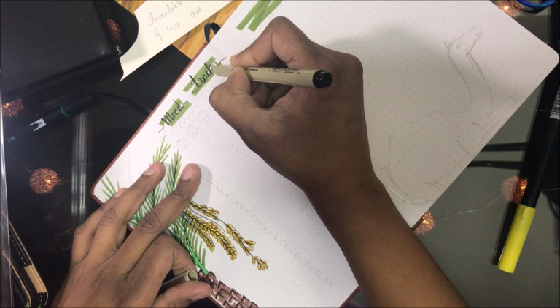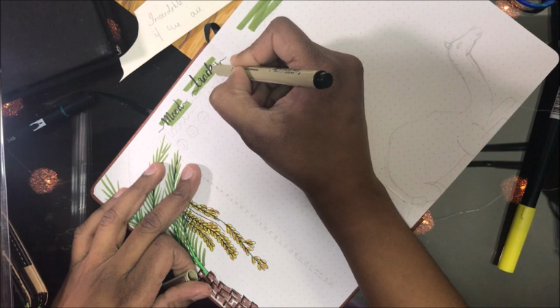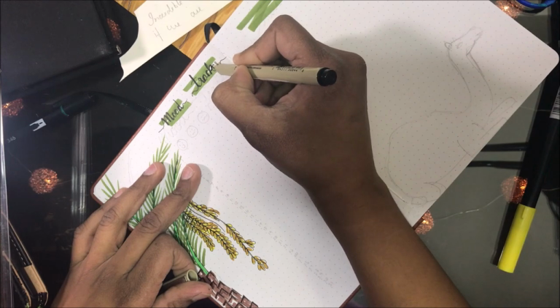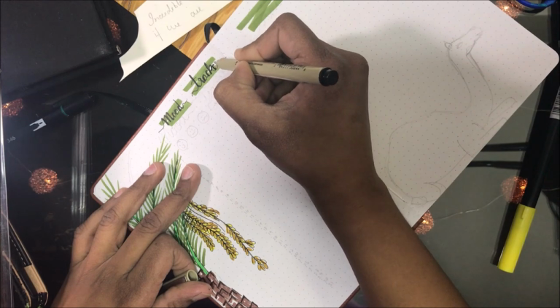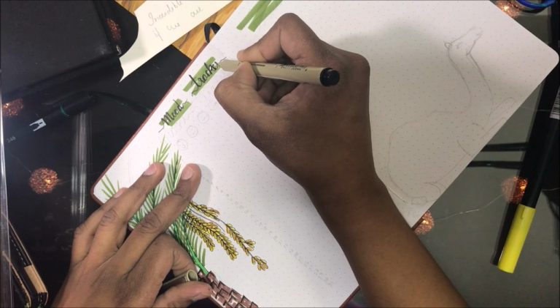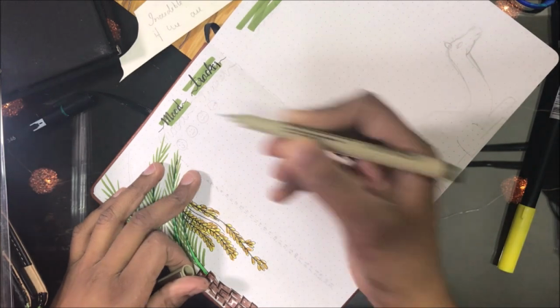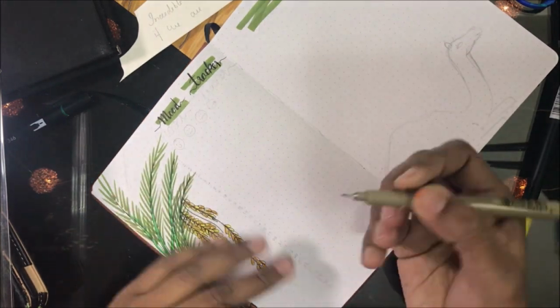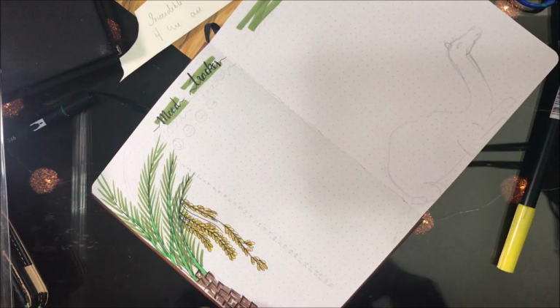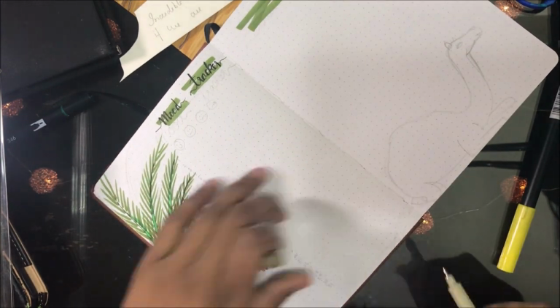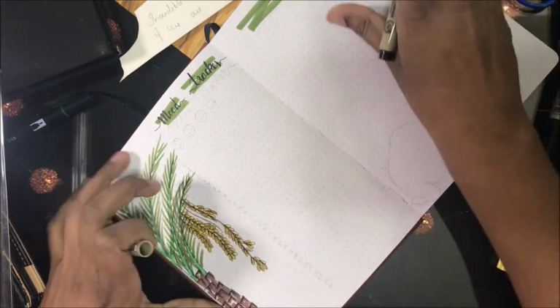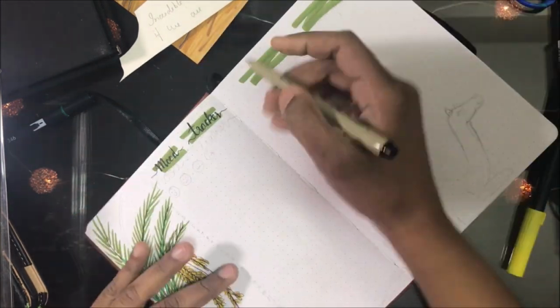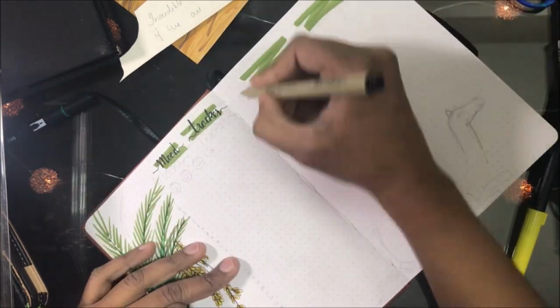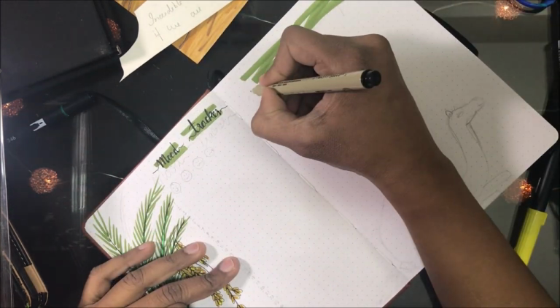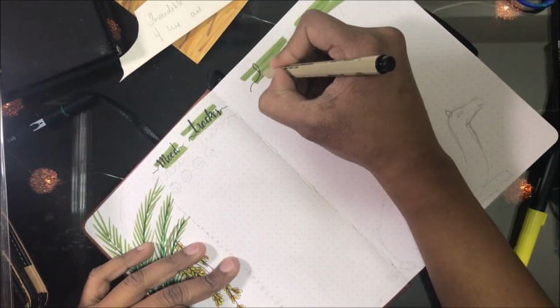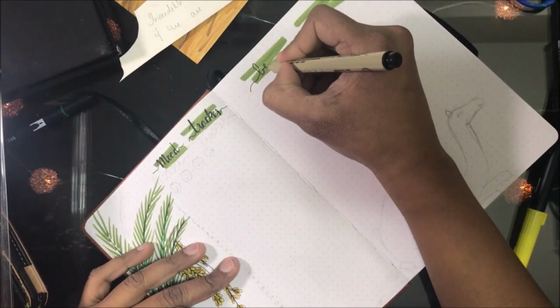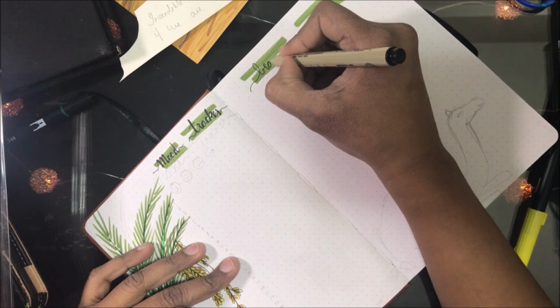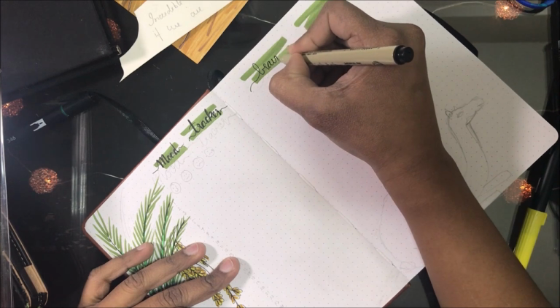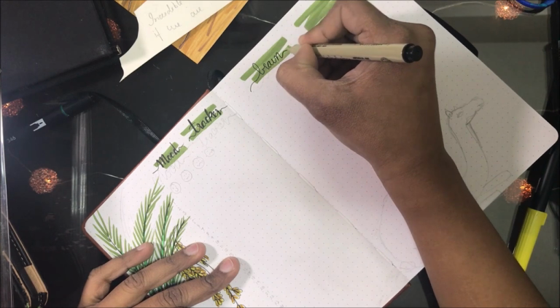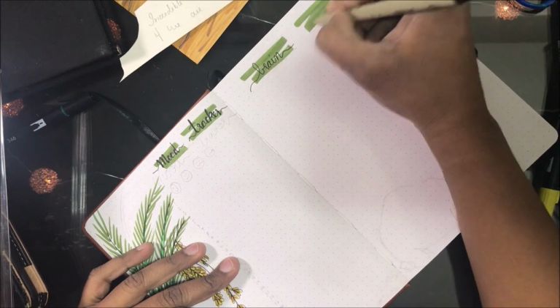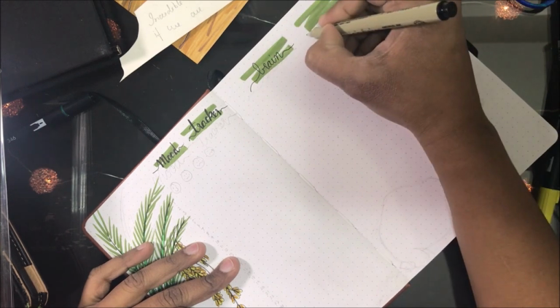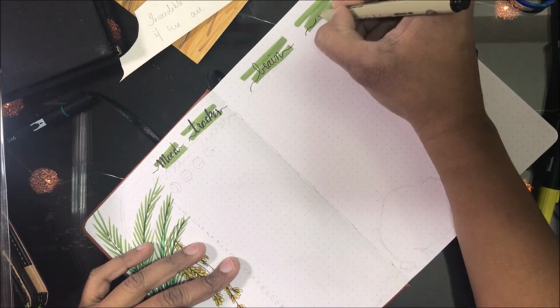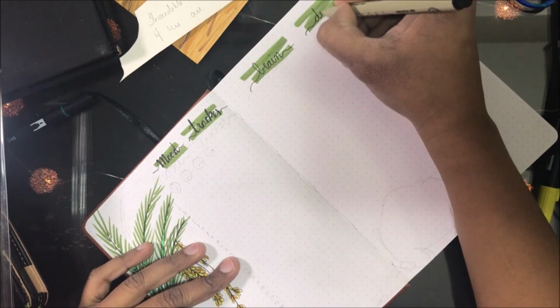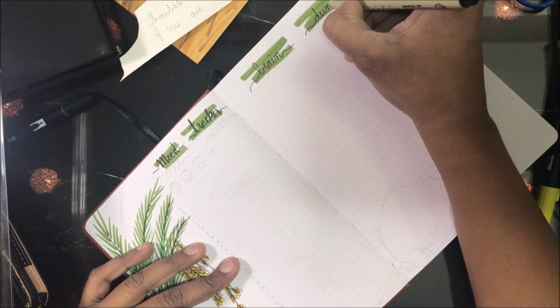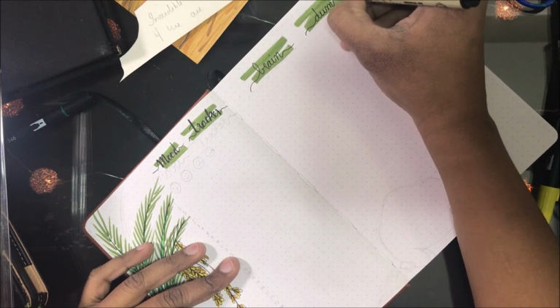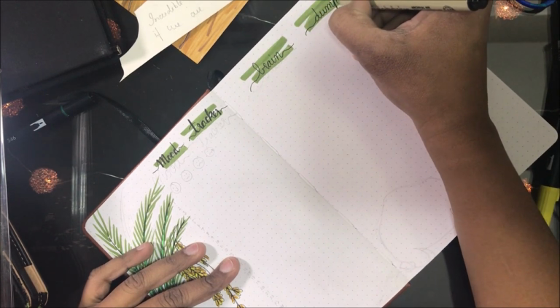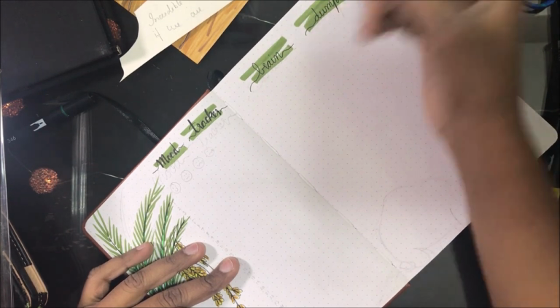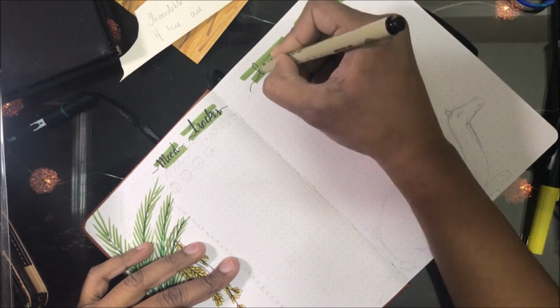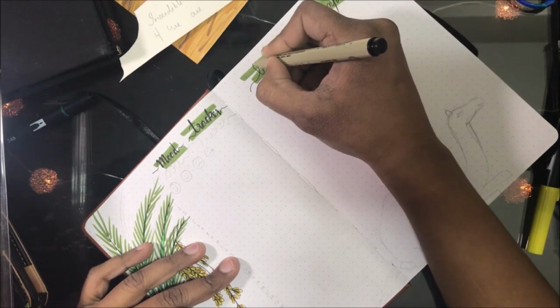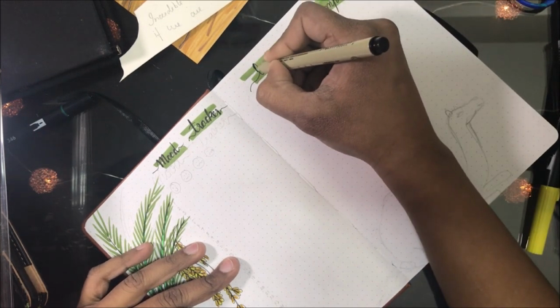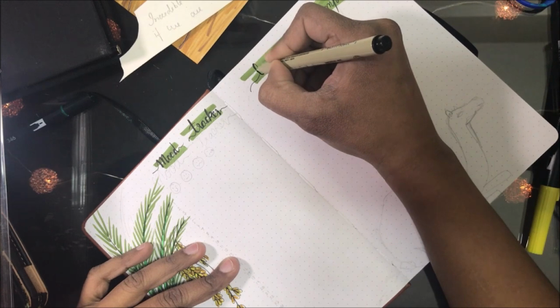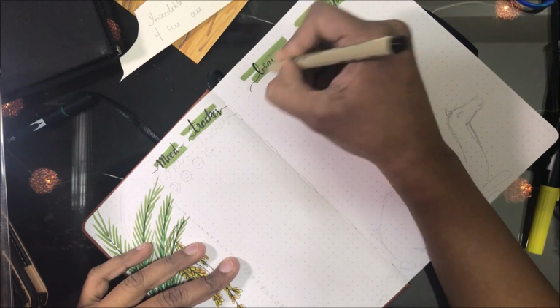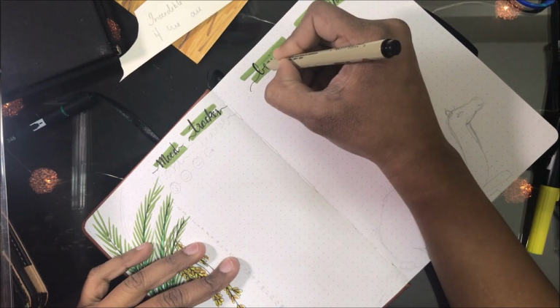Here is my mood tracker. I have three smileys: a happy one, an okay one, and a not-so-good one. It always feels good to track happiness, because at the end of the day, a happy person is a successful person.